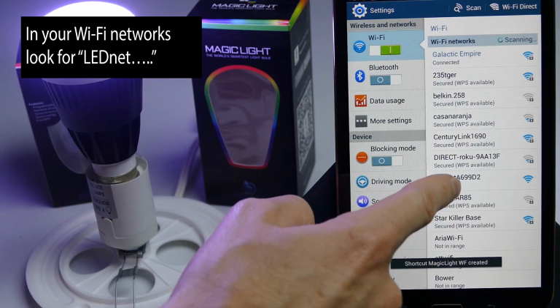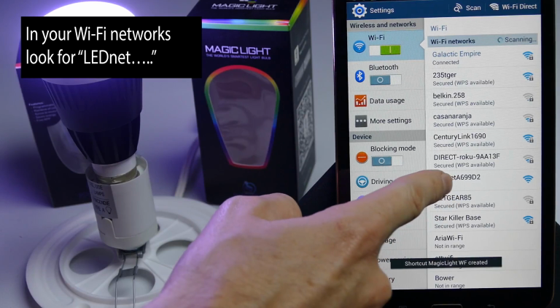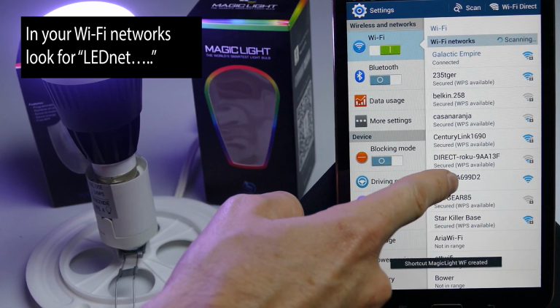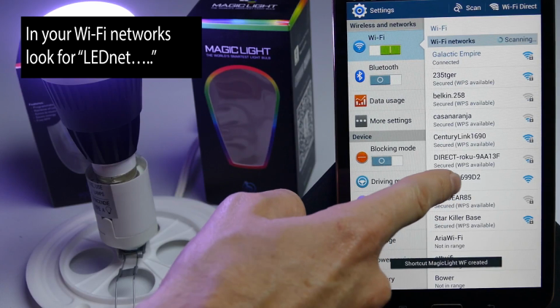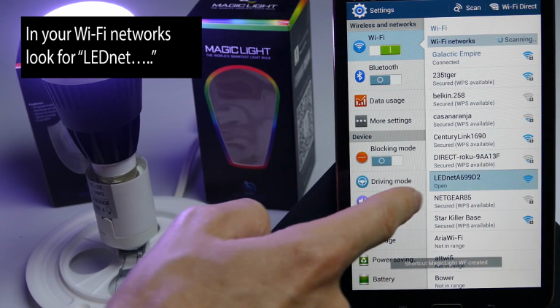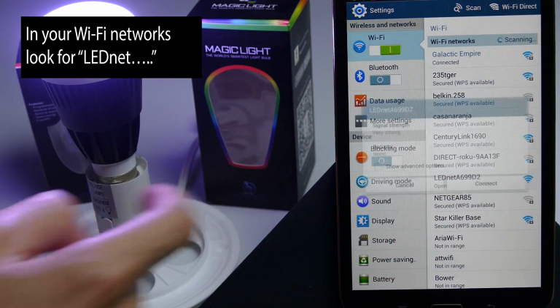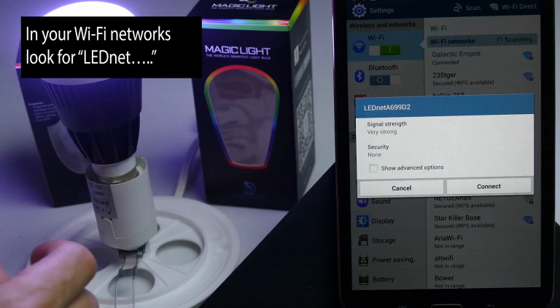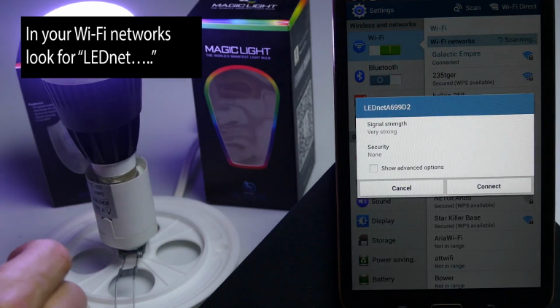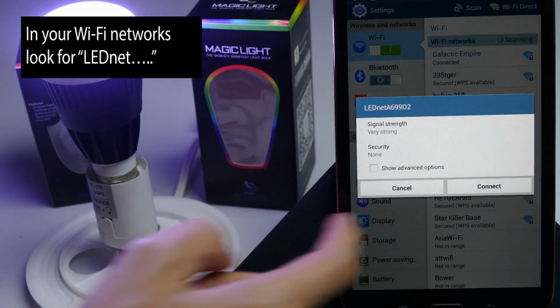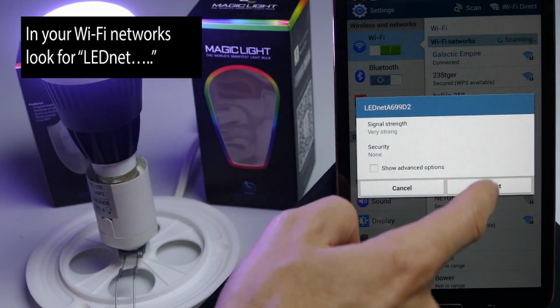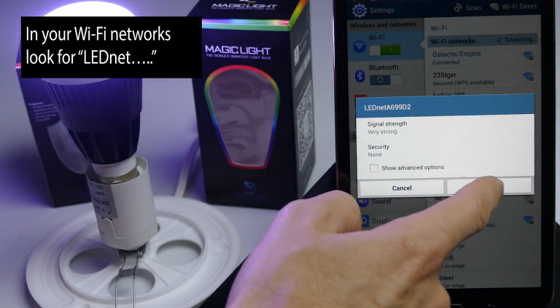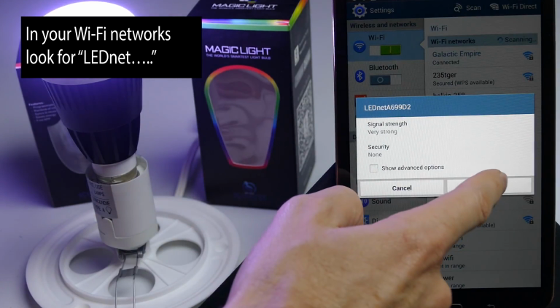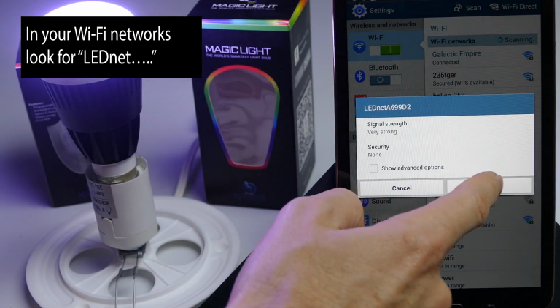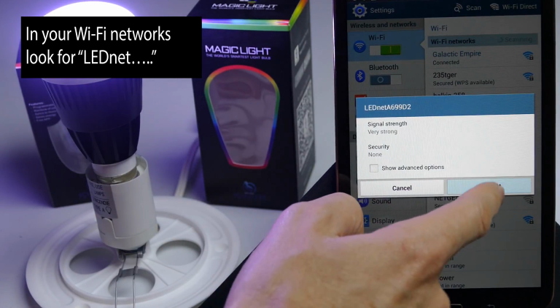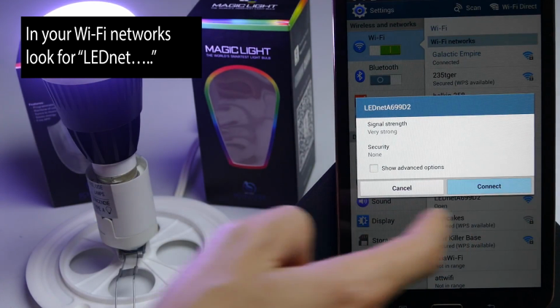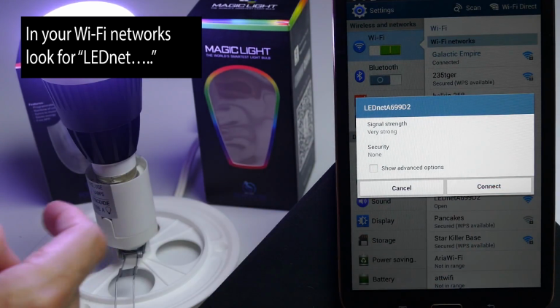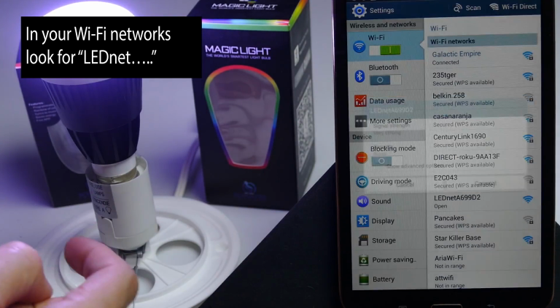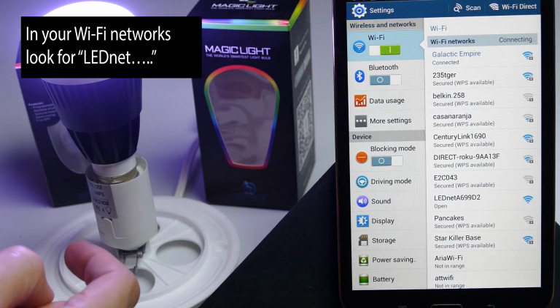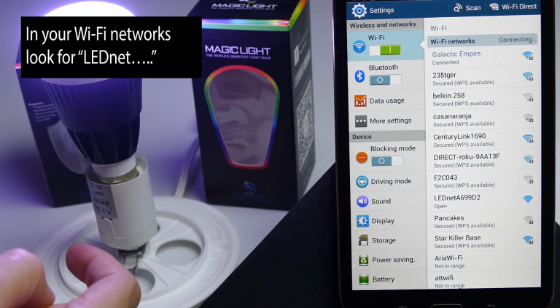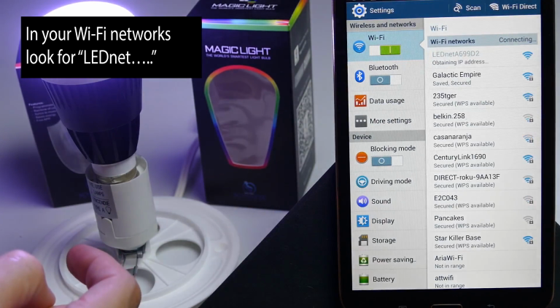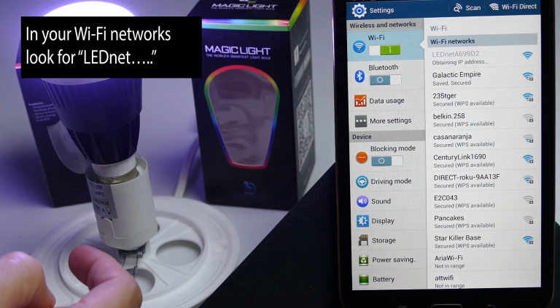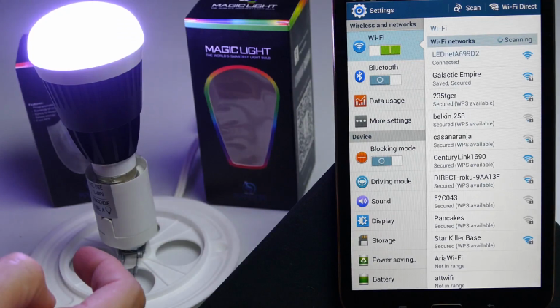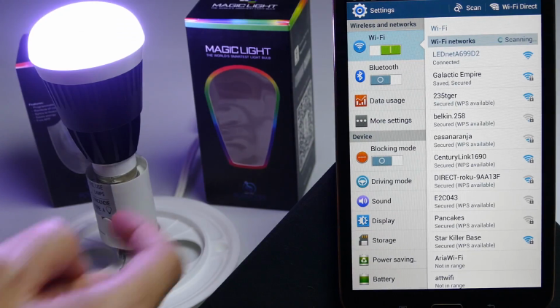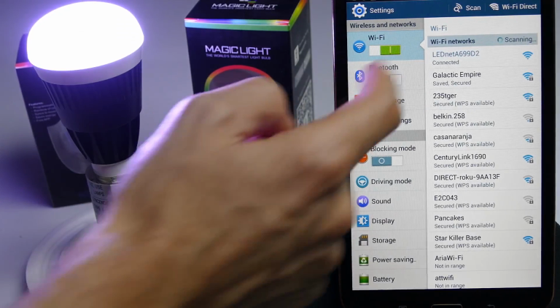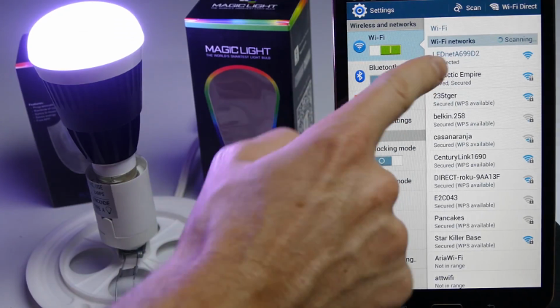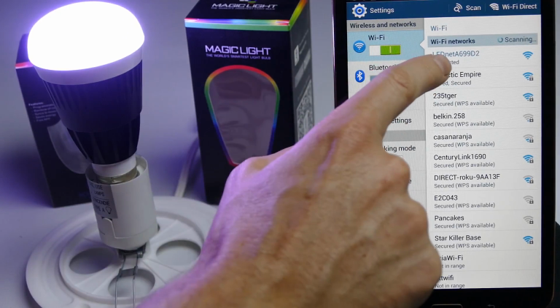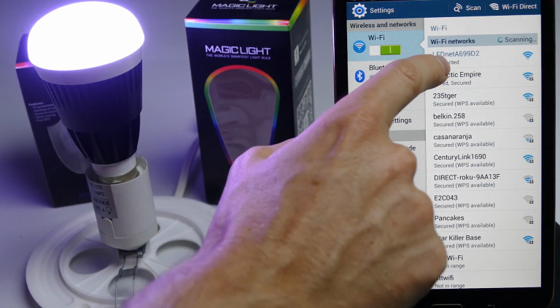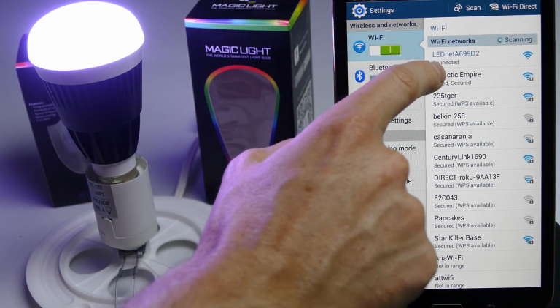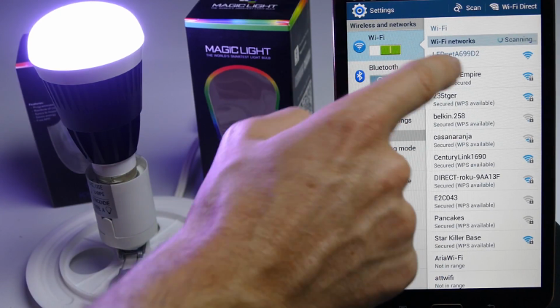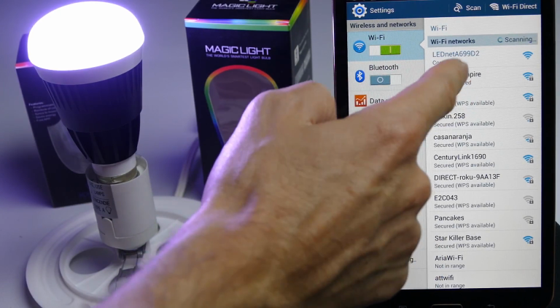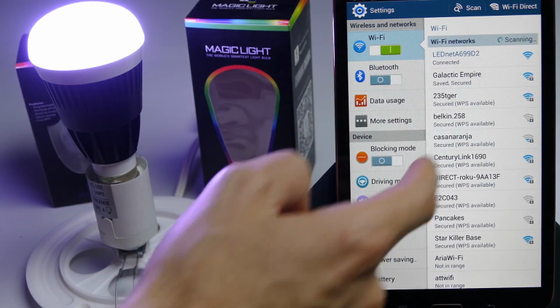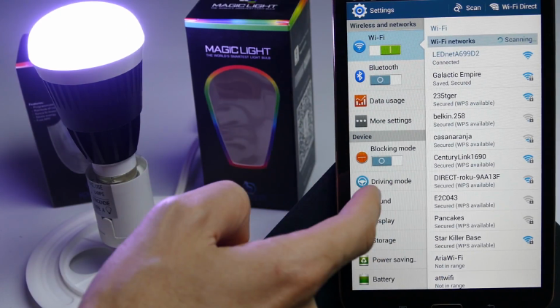There it is right there. Let's go ahead and connect. It's obtaining the IP address and now it's connected.